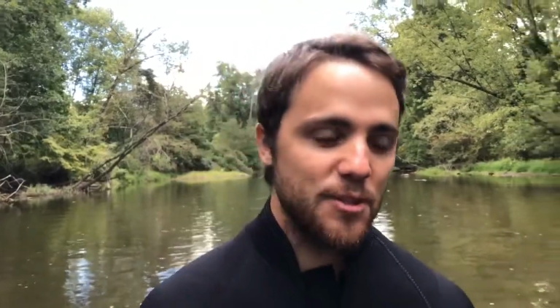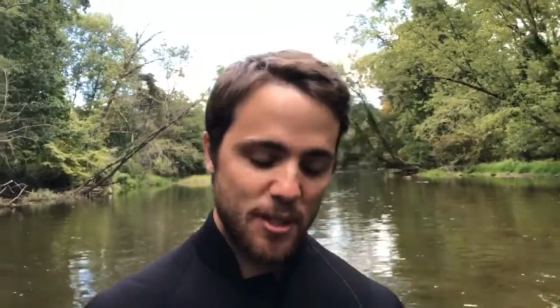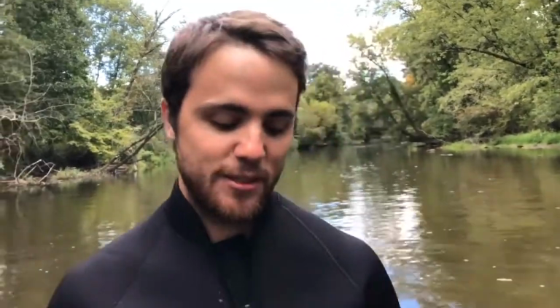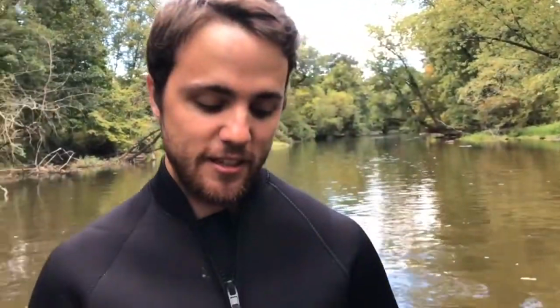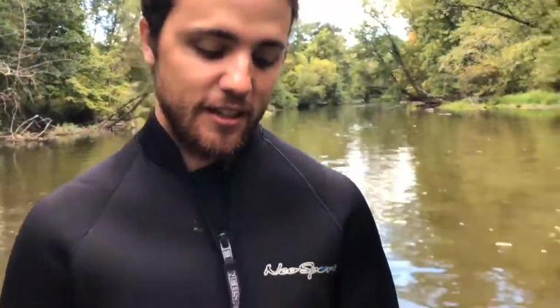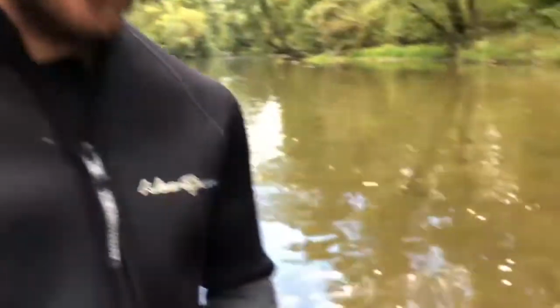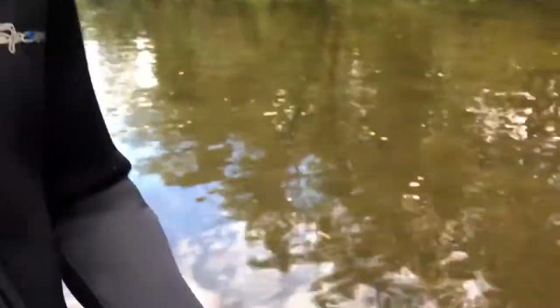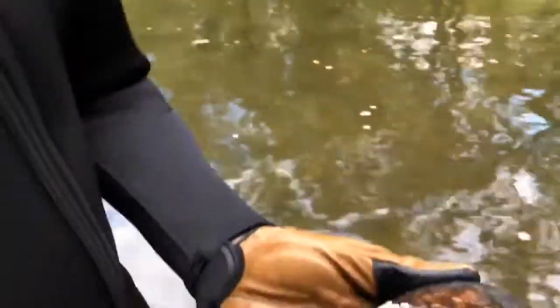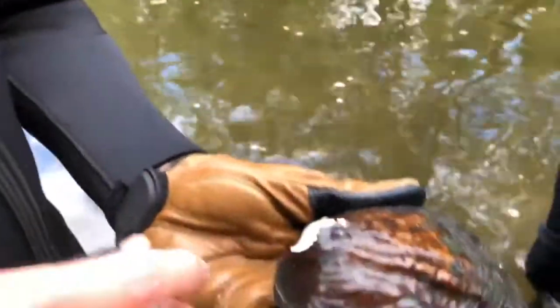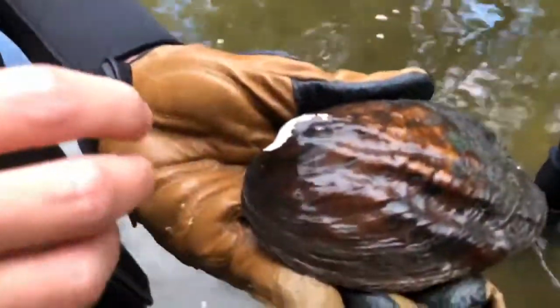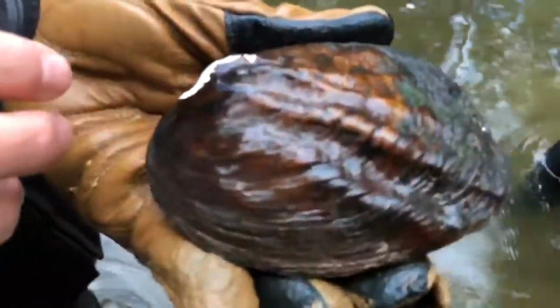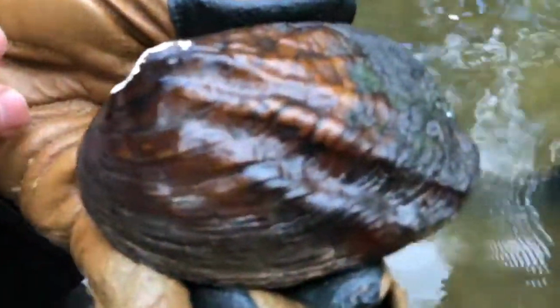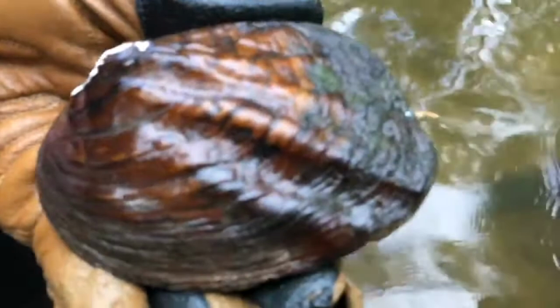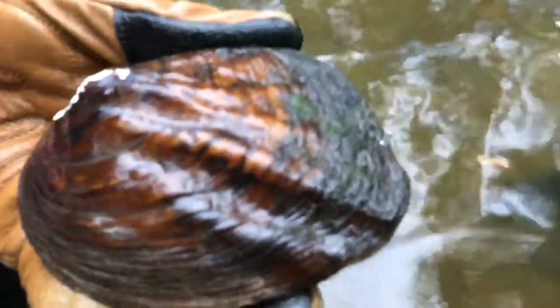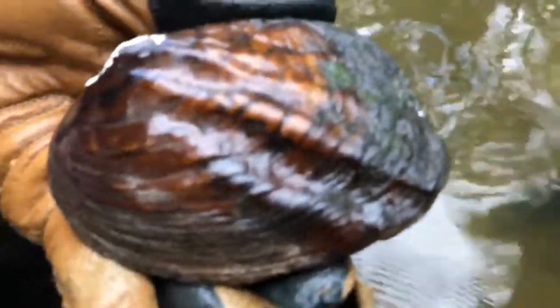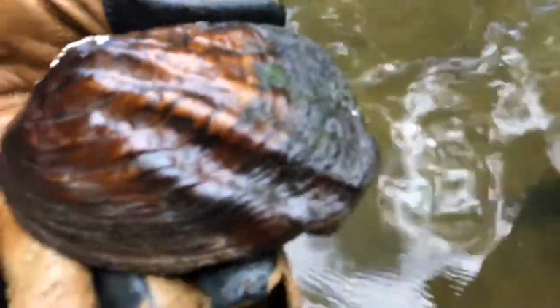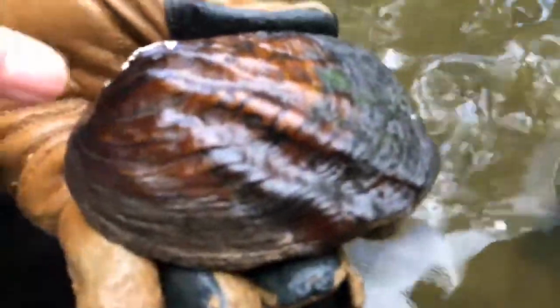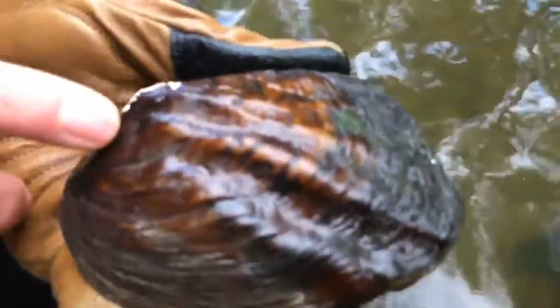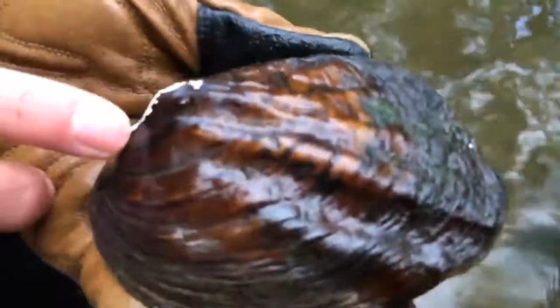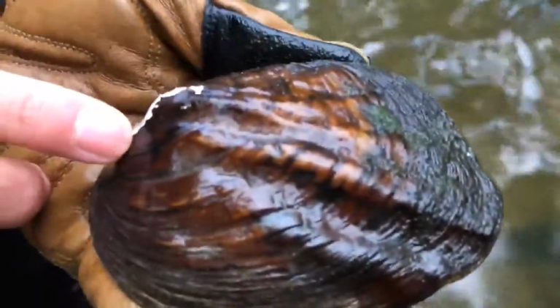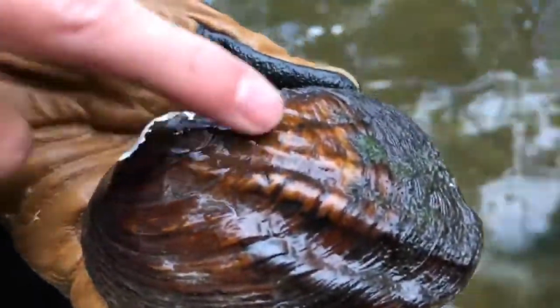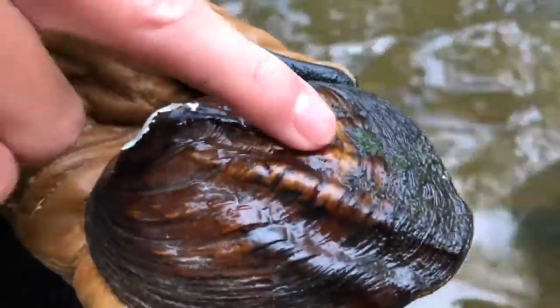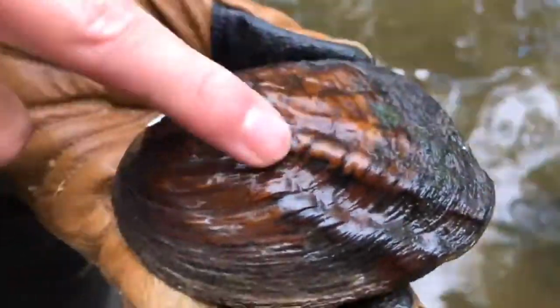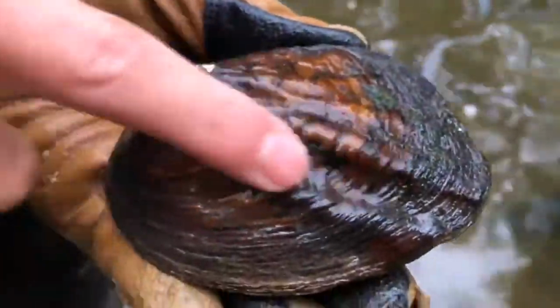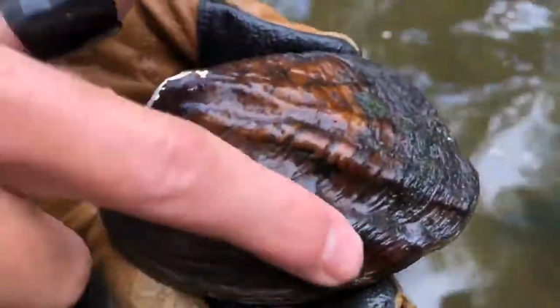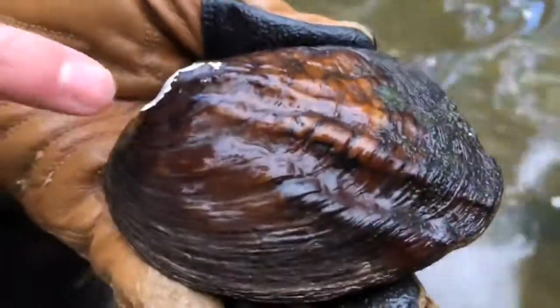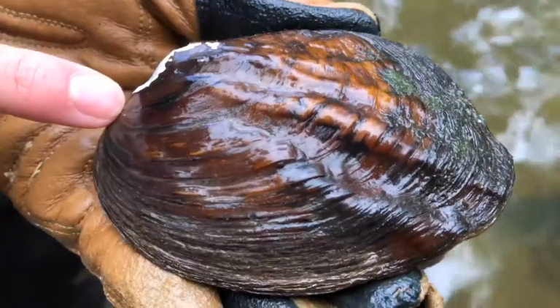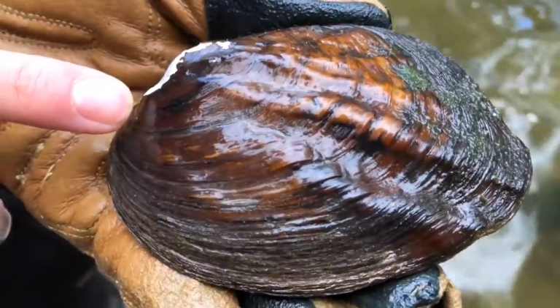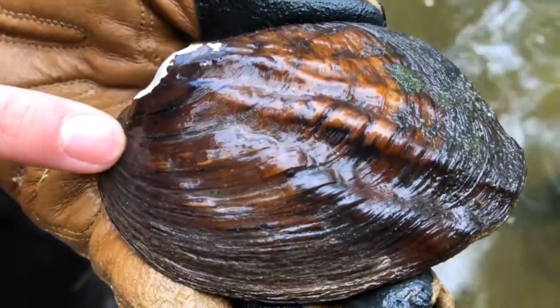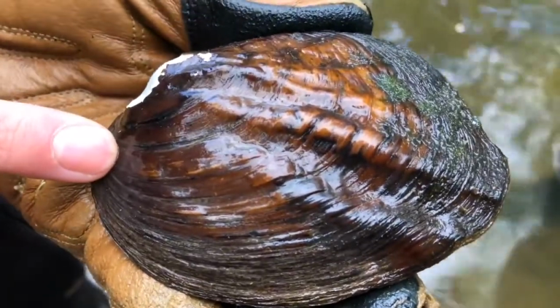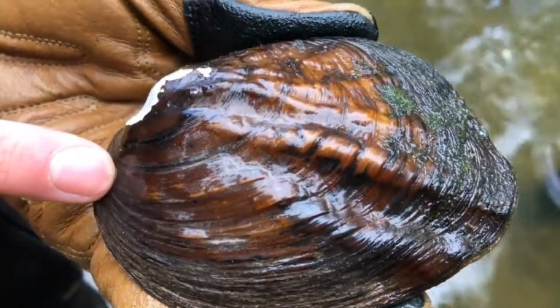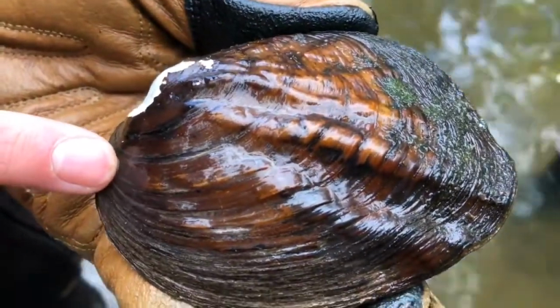What I'm going to talk about today is the anatomy of a freshwater mussel. This mussel here is called a three ridge. You can see the prominent ridges on the shell, and the Latin name is Amblema plicata.